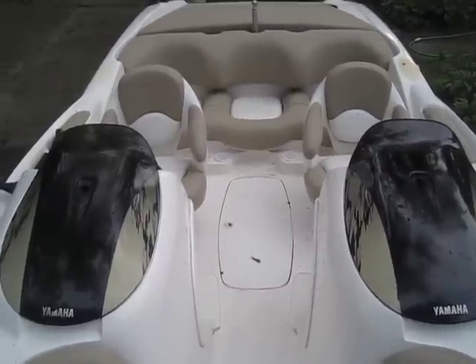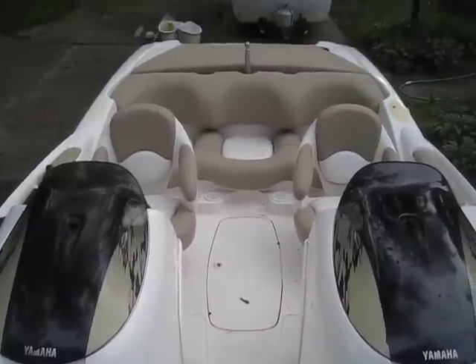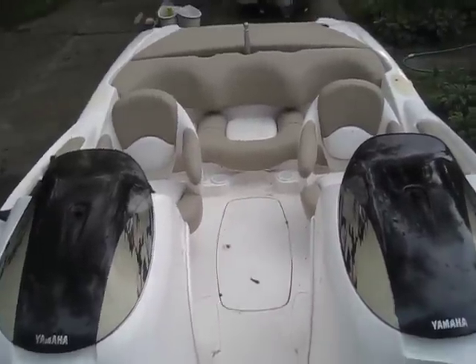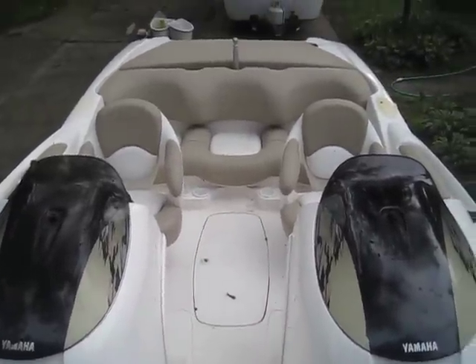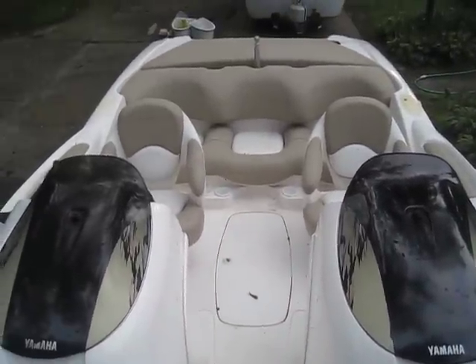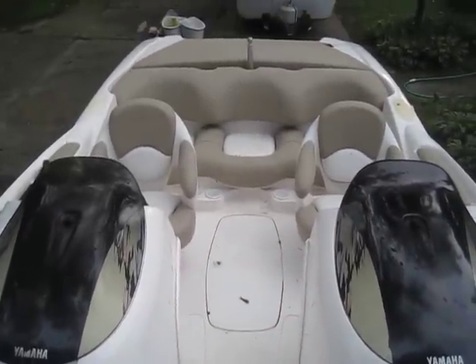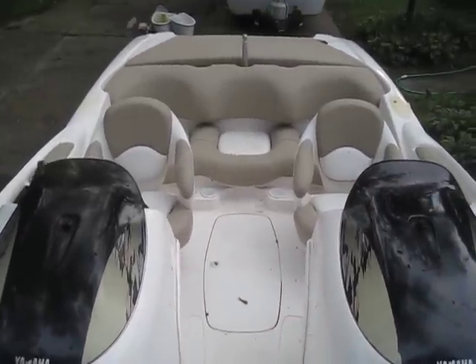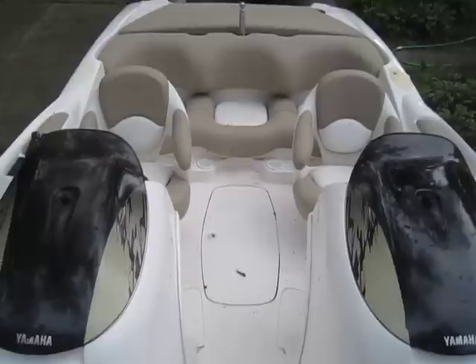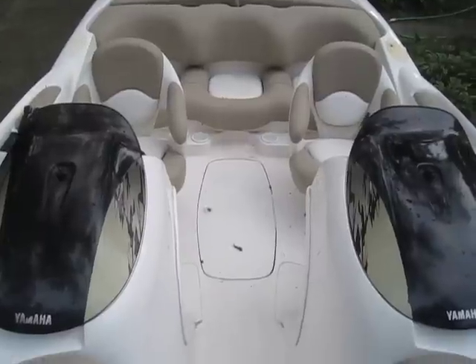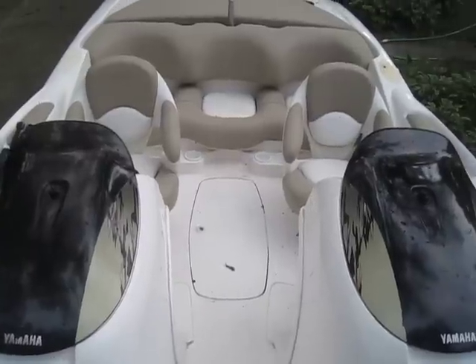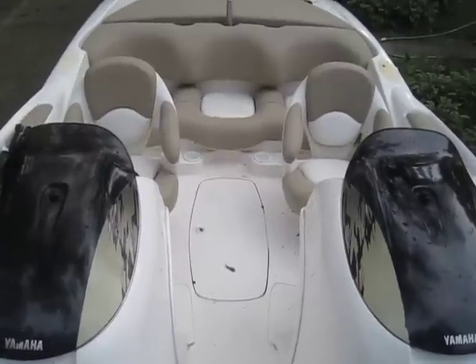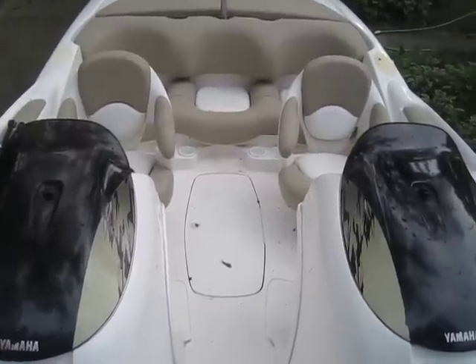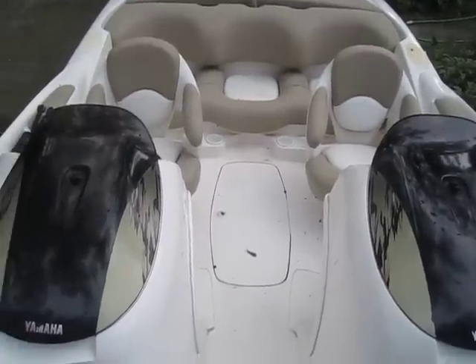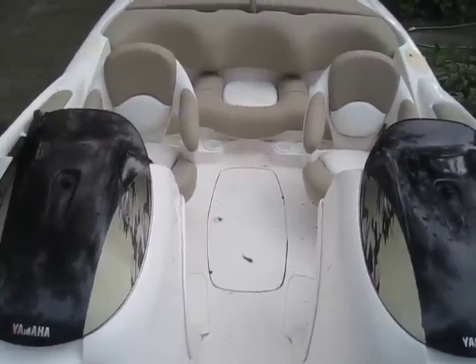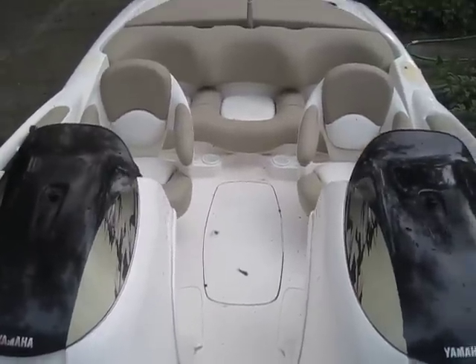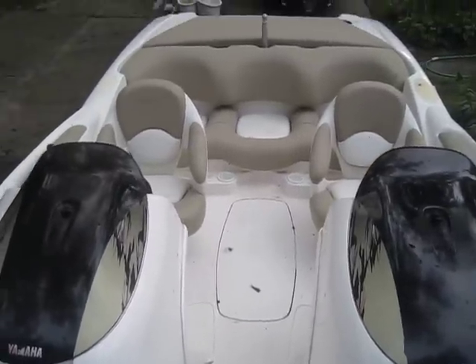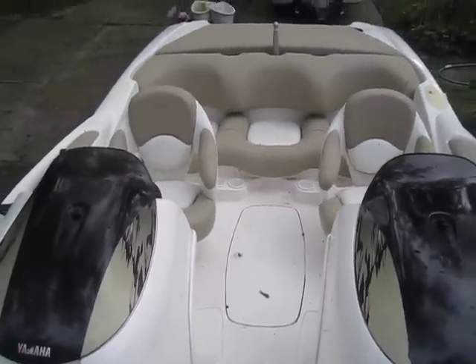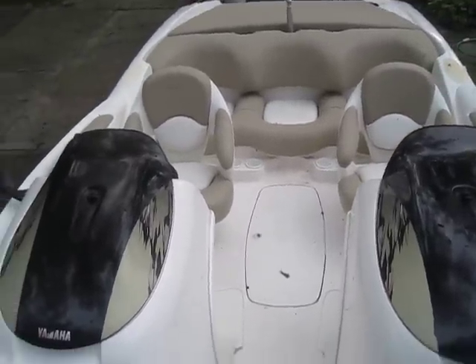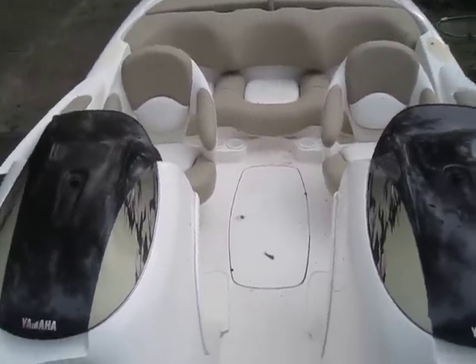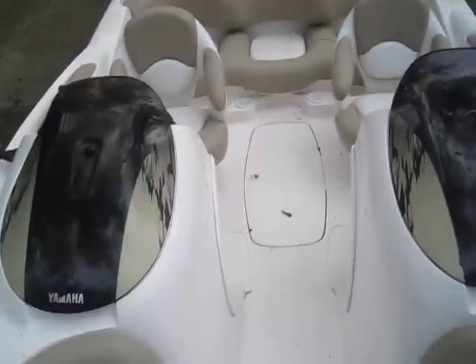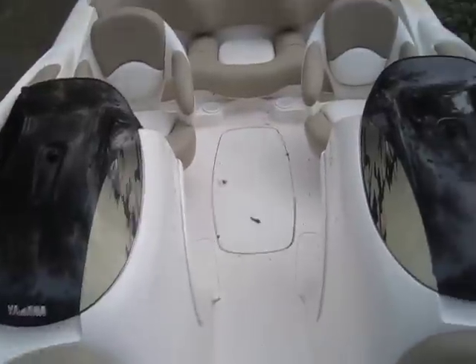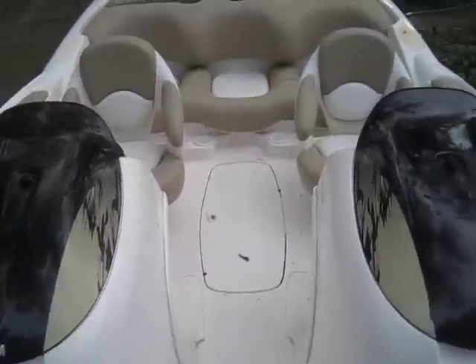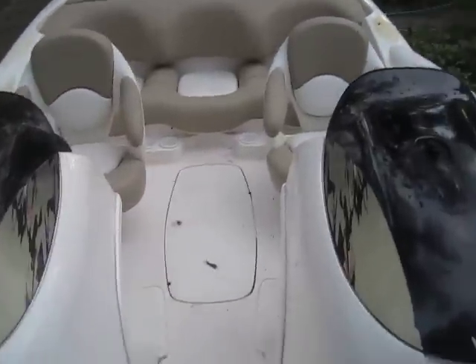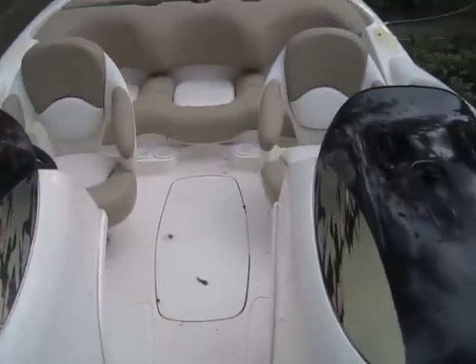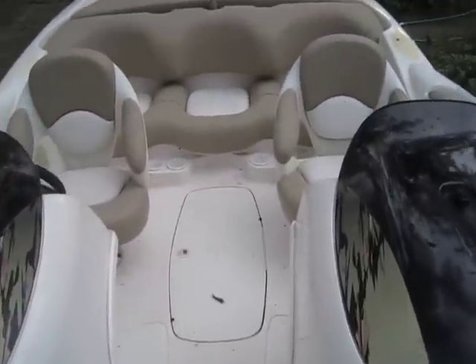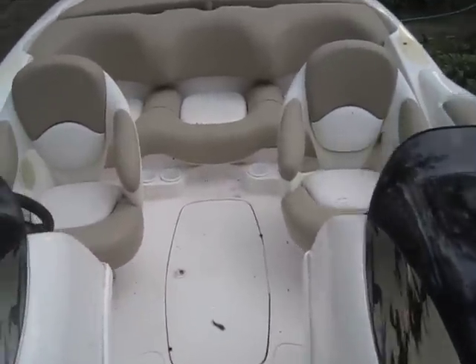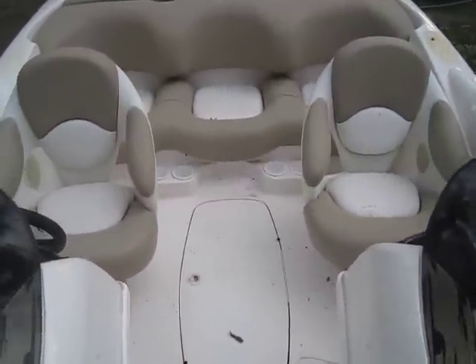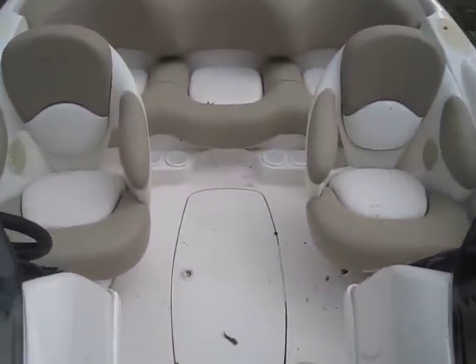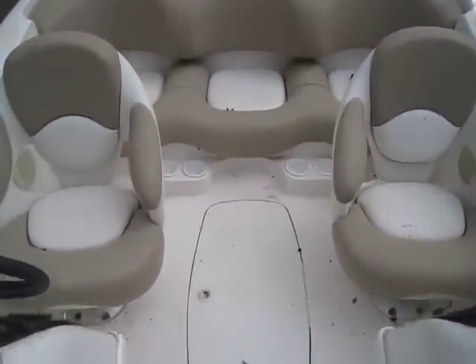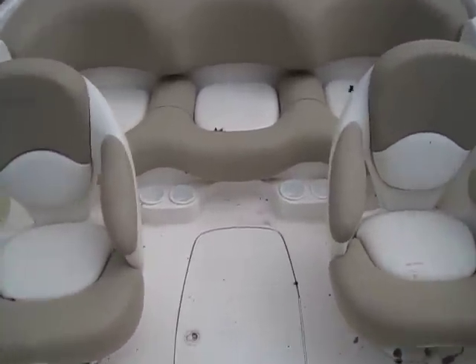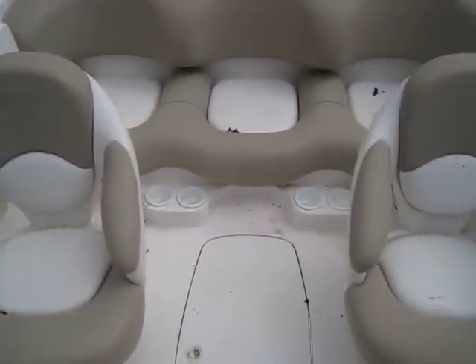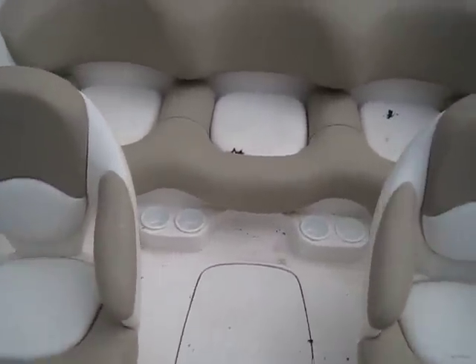Up for sale is this 1999 Yamaha LS2000 jet boat. The boat's in very nice shape, with some small rips and stuff in the seats.